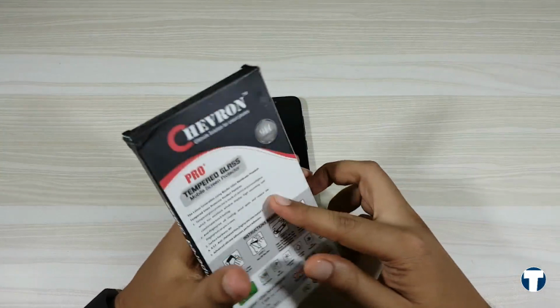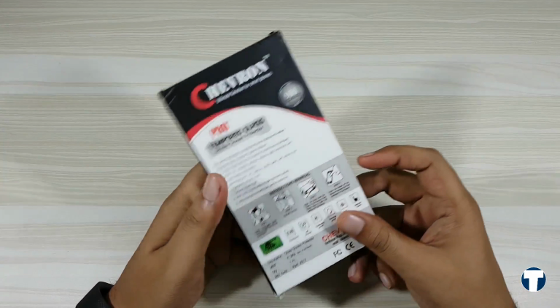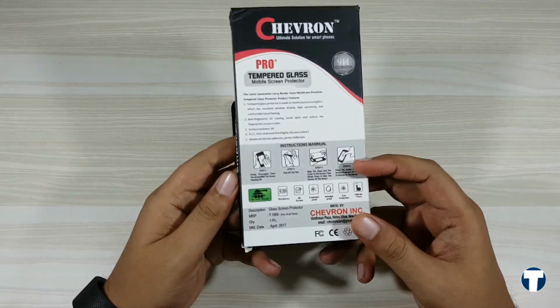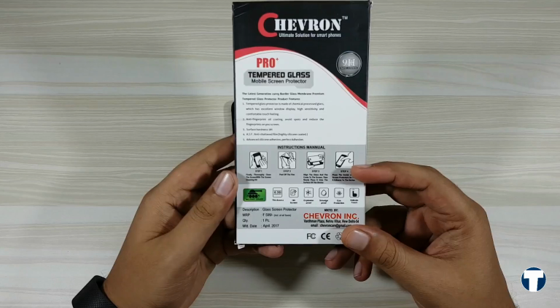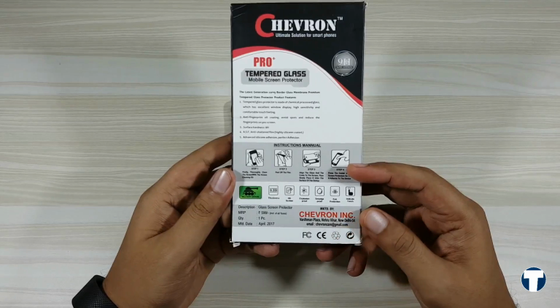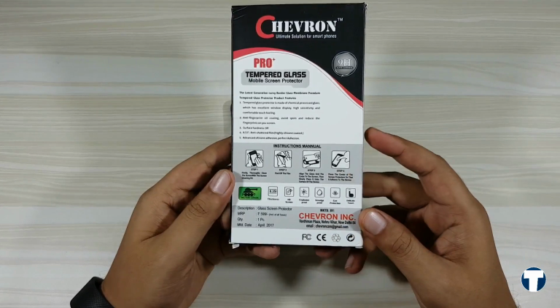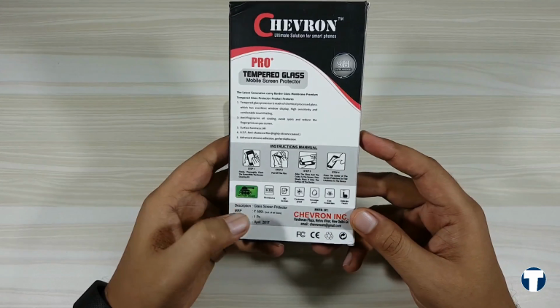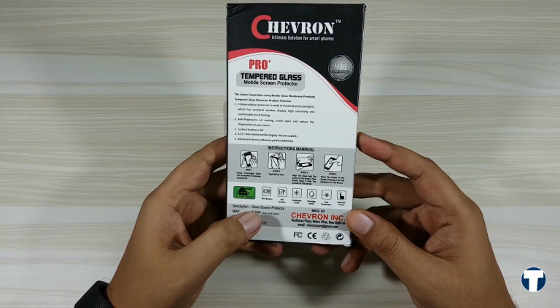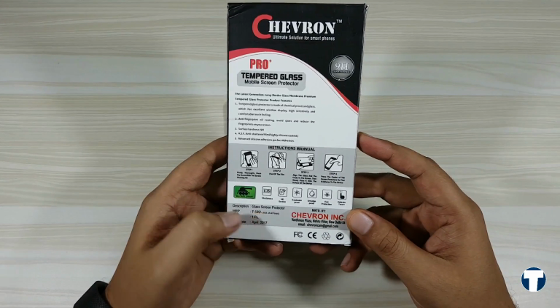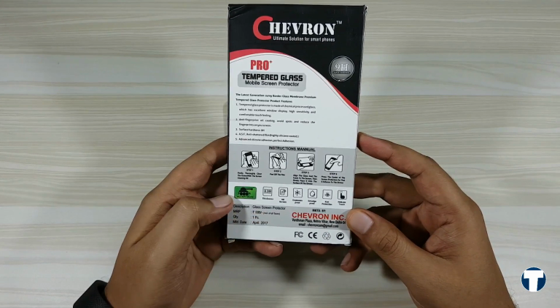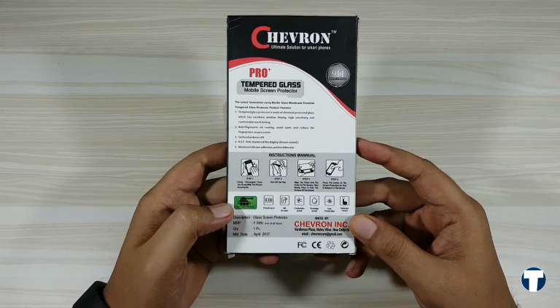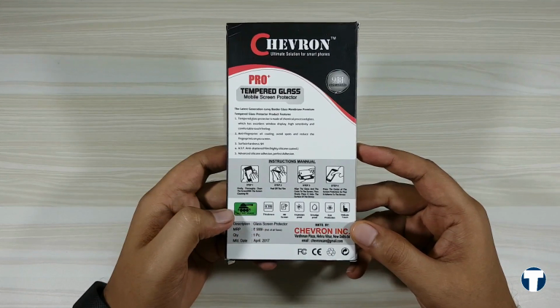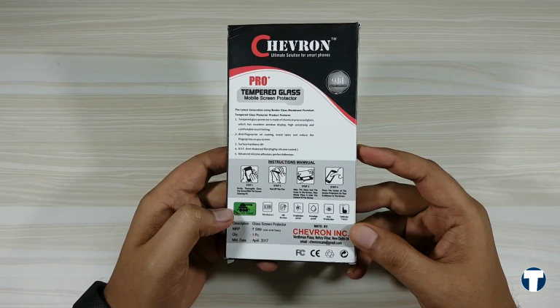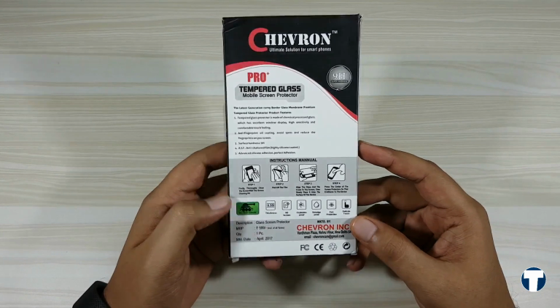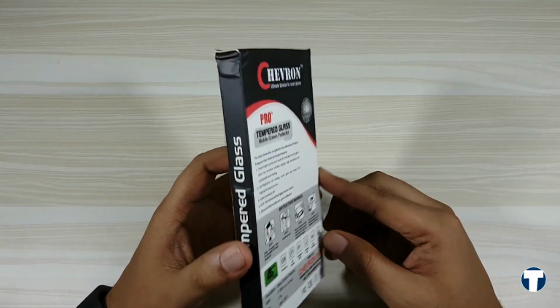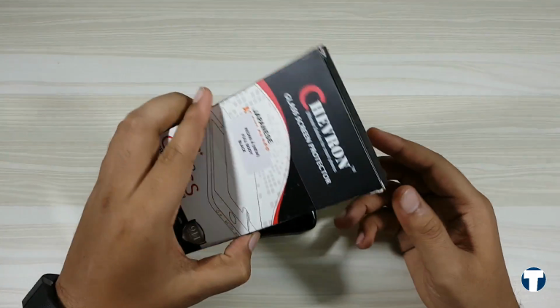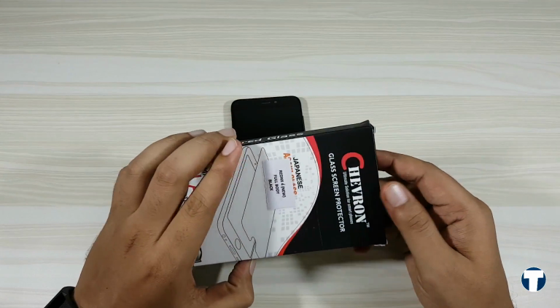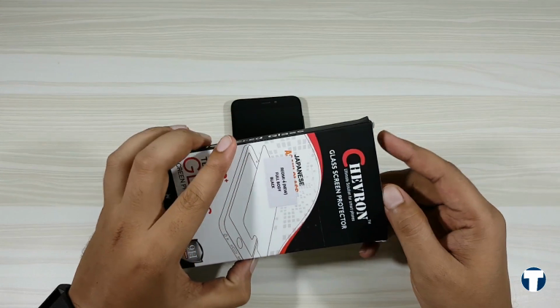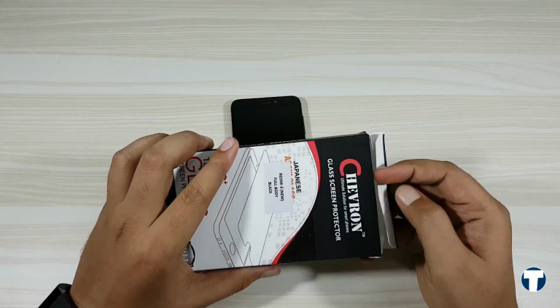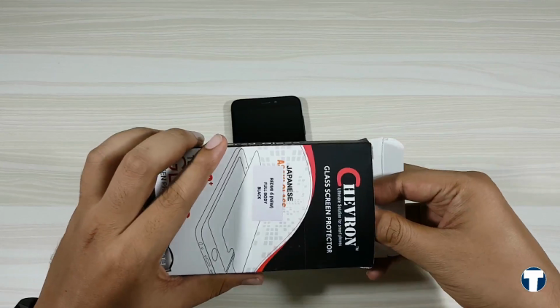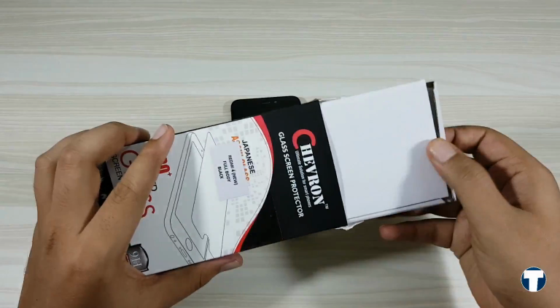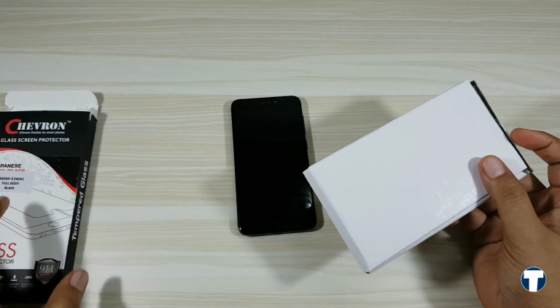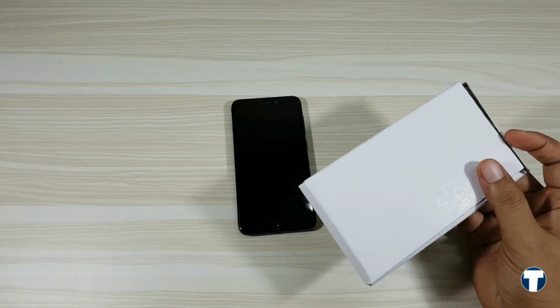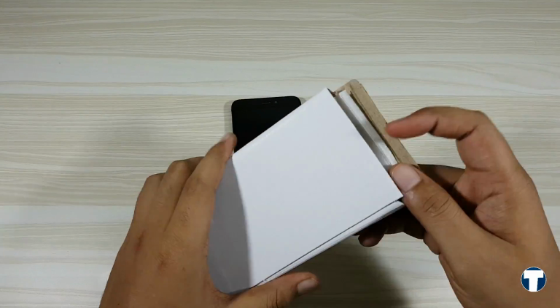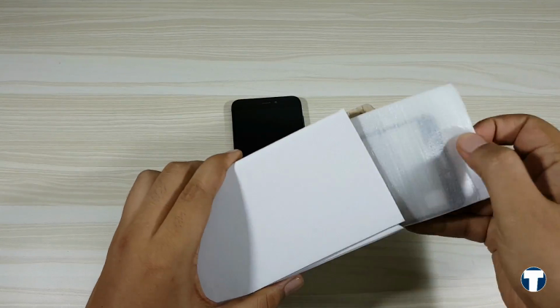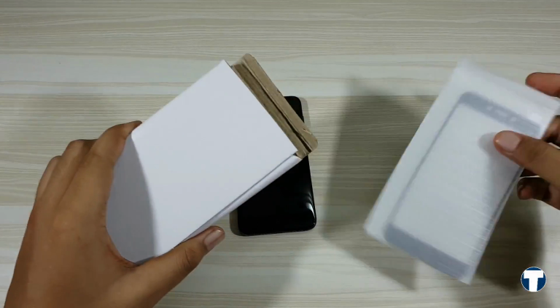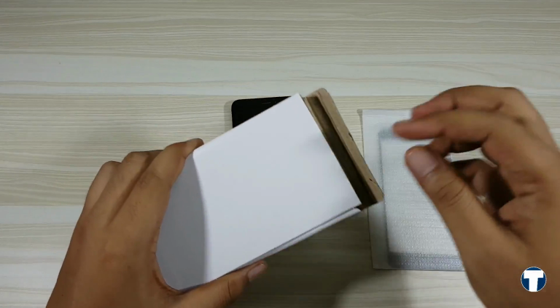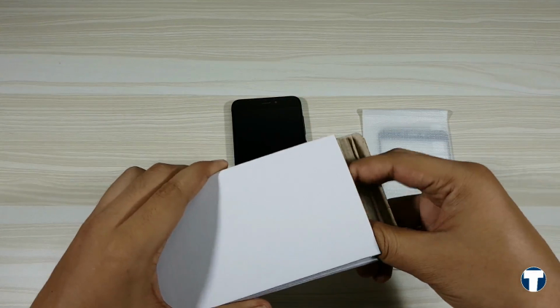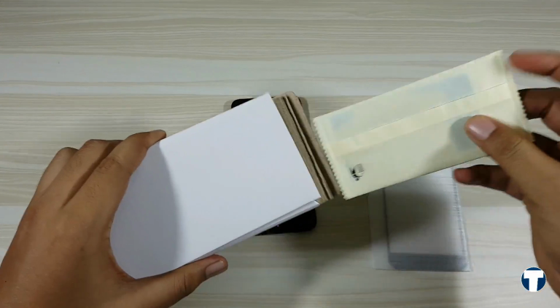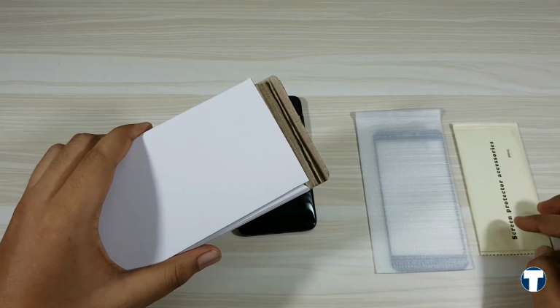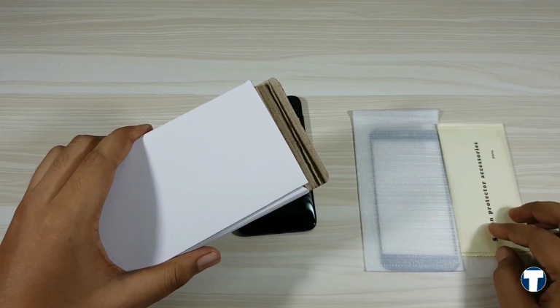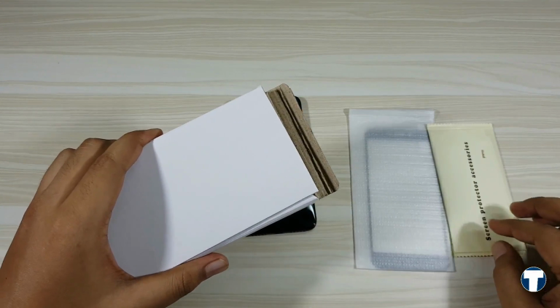This is the Chevron 2.5D screen protector. The MRP on the box is 599 rupees, but this is available for 400 rupees on Amazon. Now I'm going to show how to apply this perfectly on your Redmi 4.